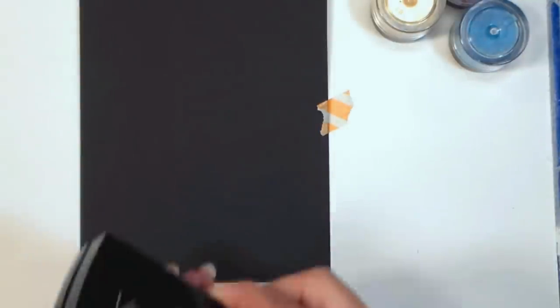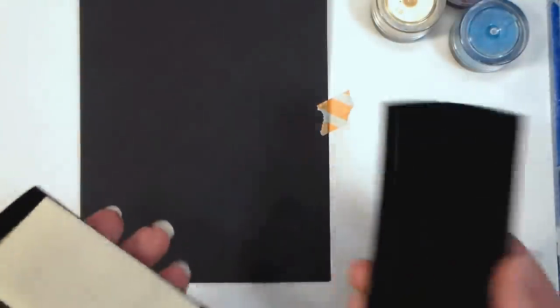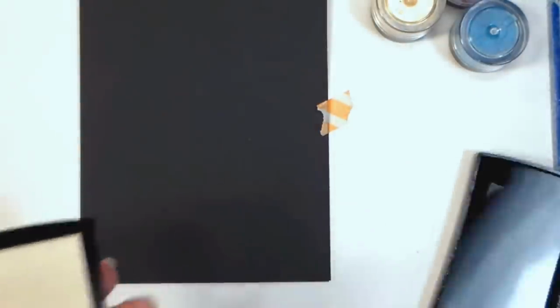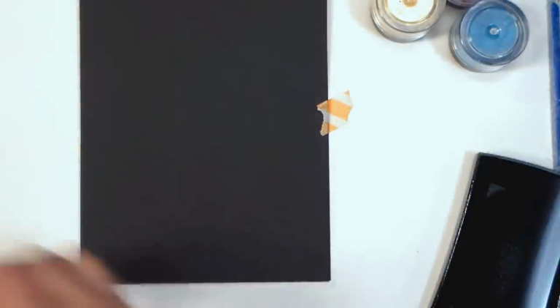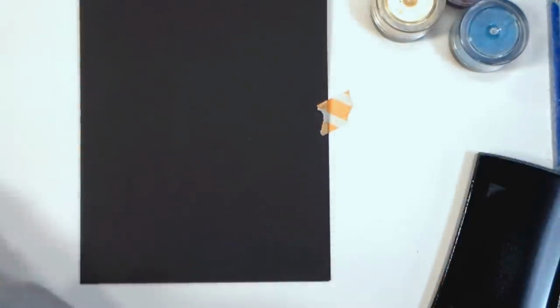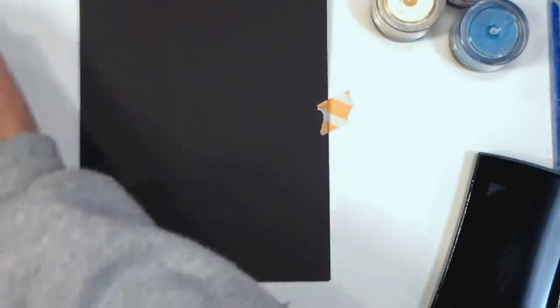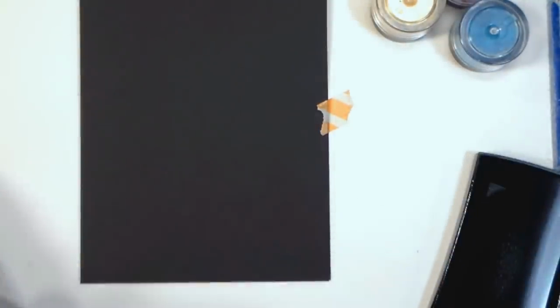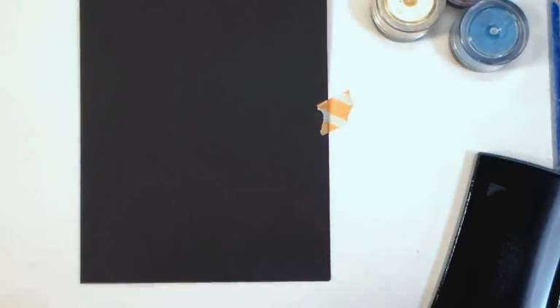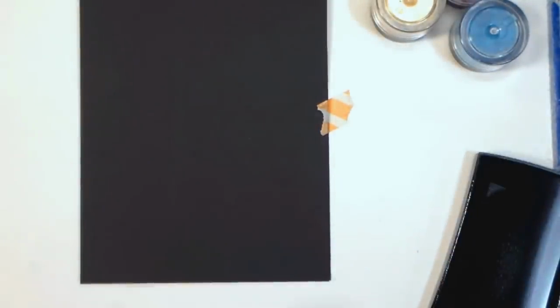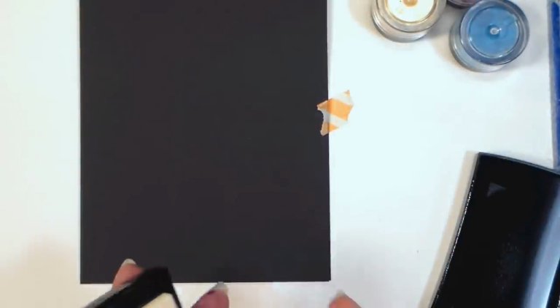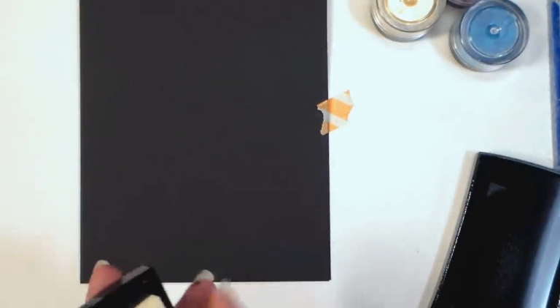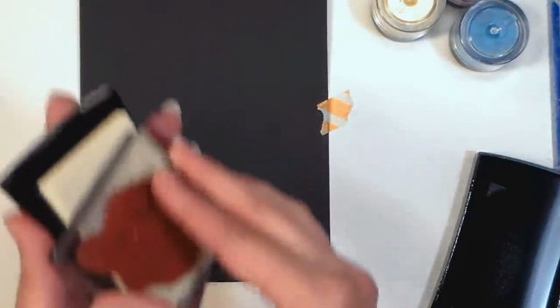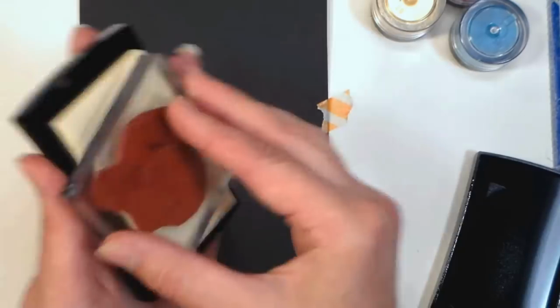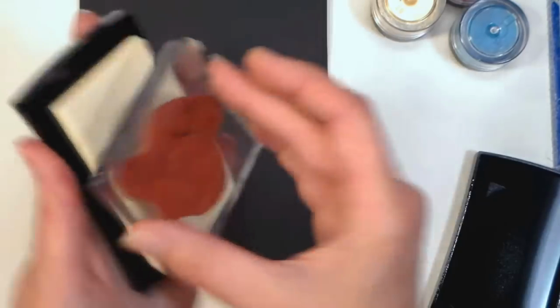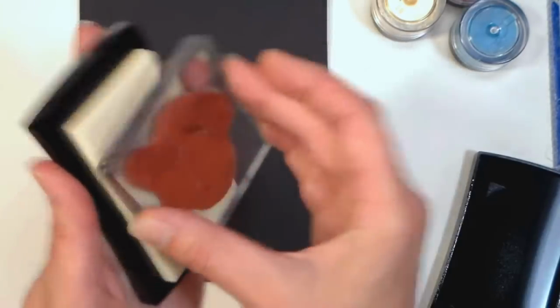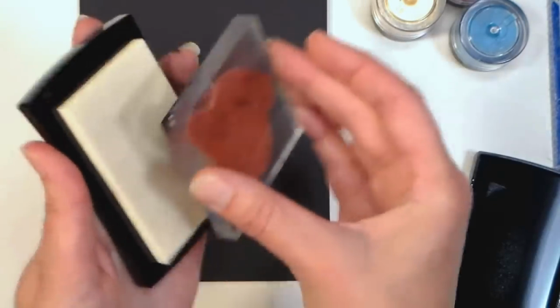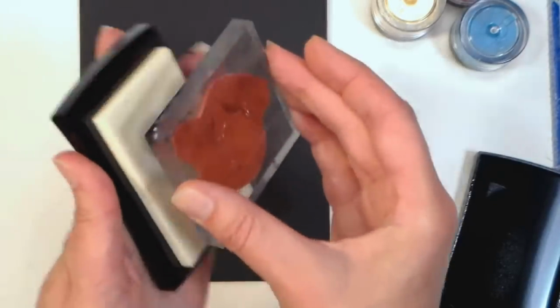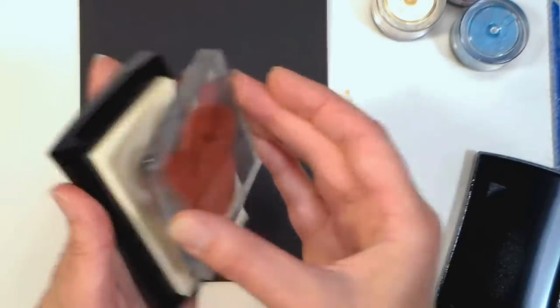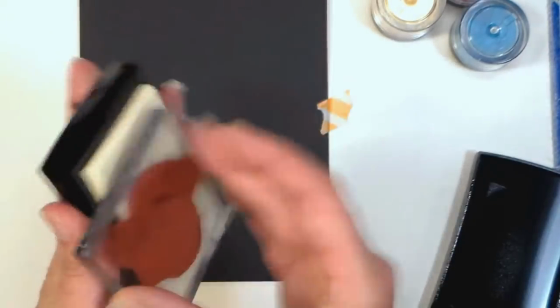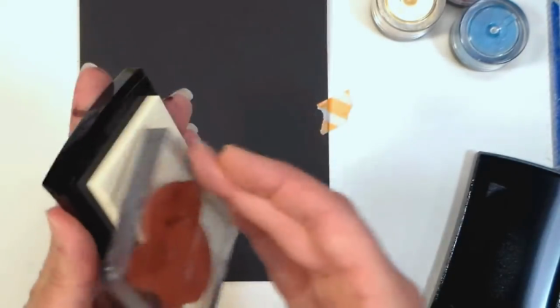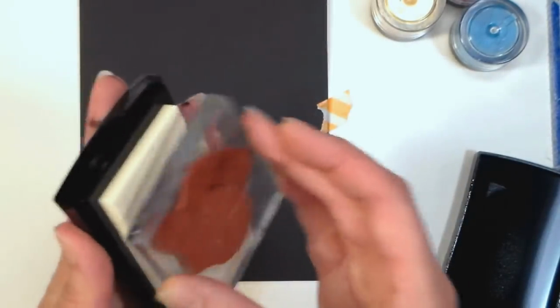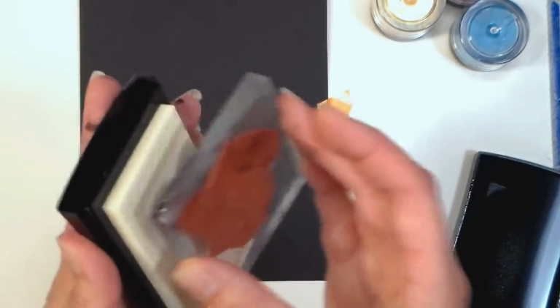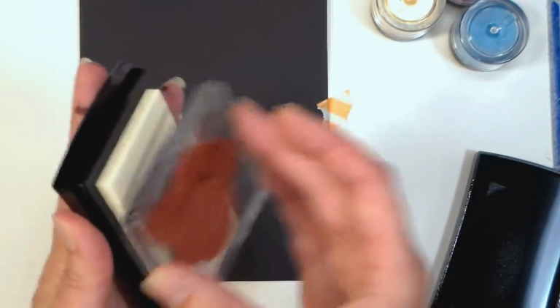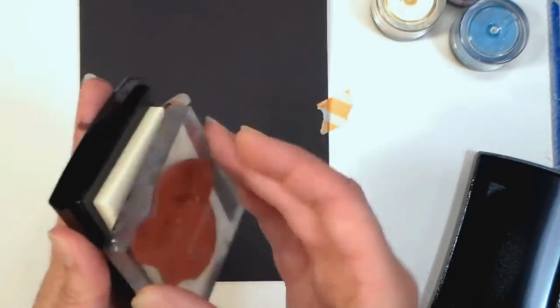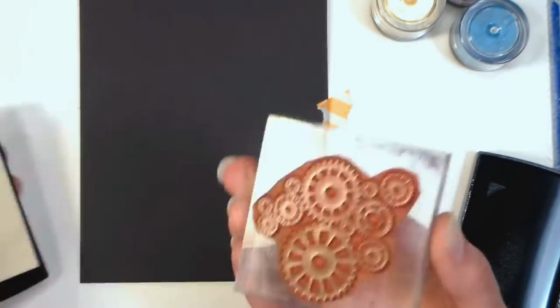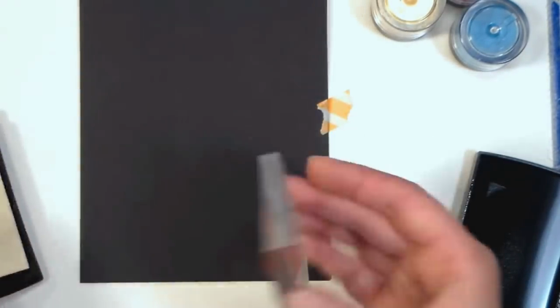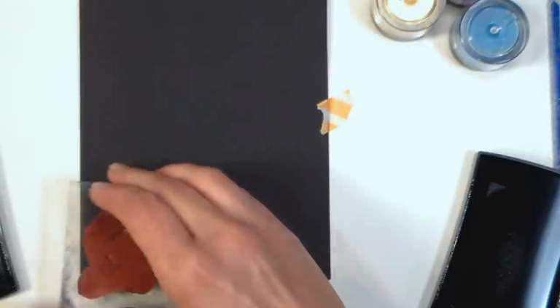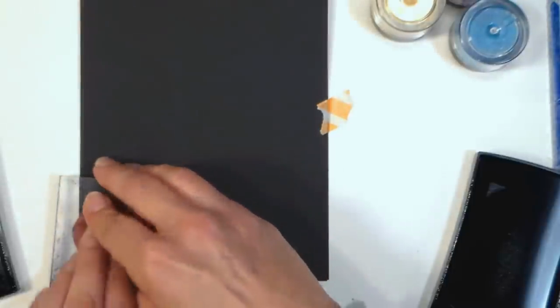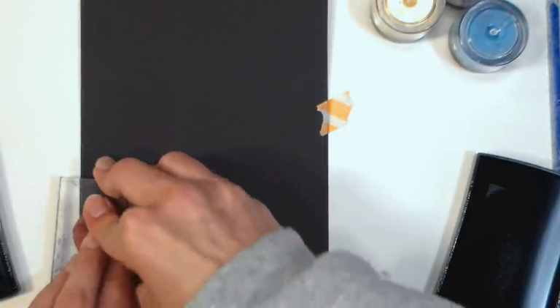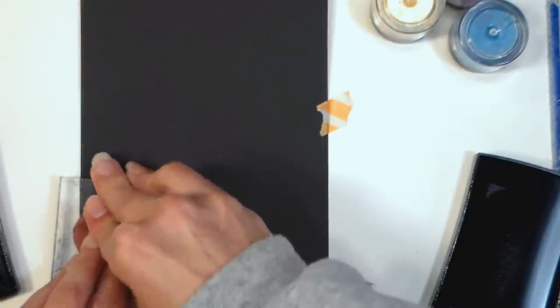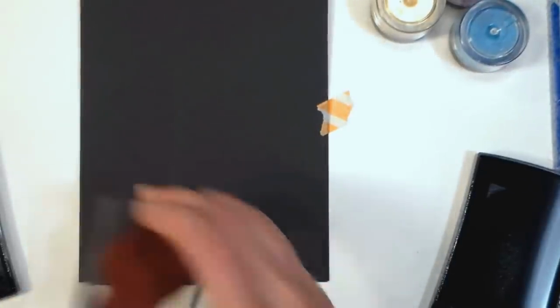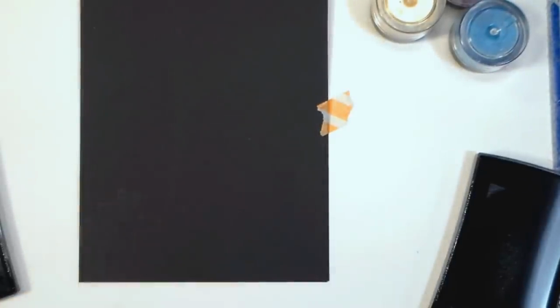I made a 5-inch by 7-inch card base out of heavyweight black cardstock and just used a little bit of washi tape to stick it closed on my workspace, so I wouldn't be chasing it around my whole card-making session.